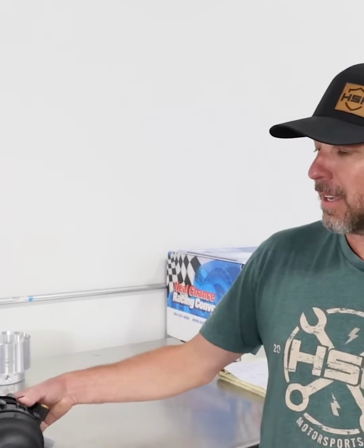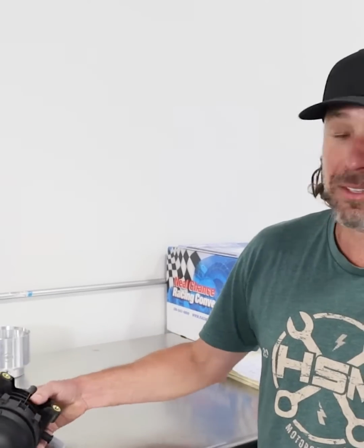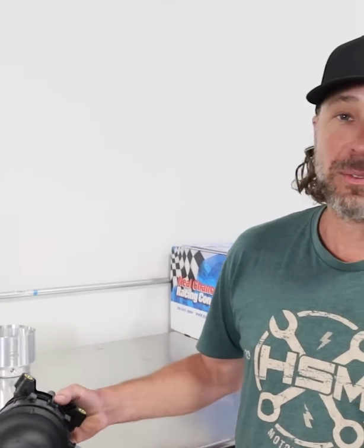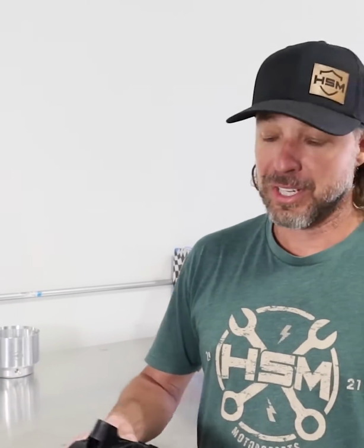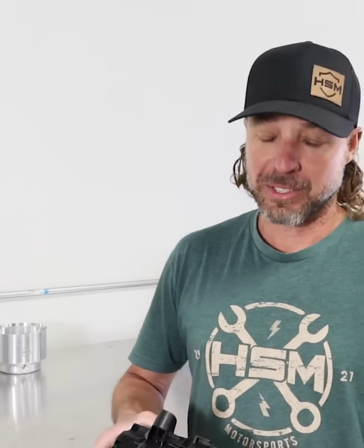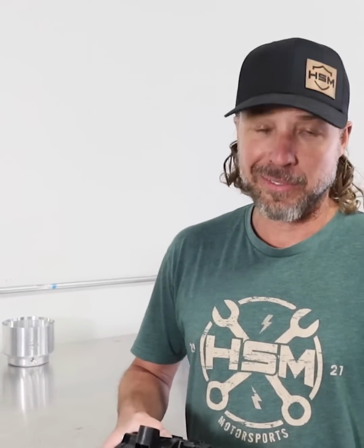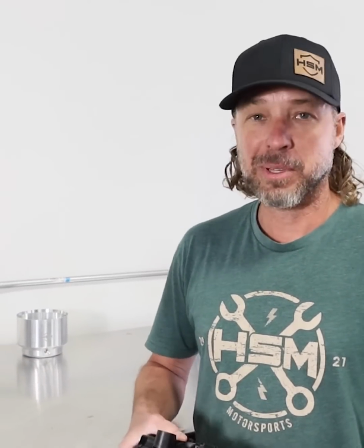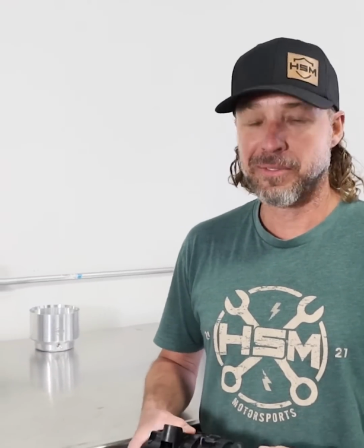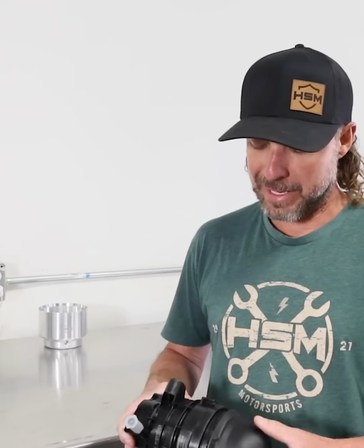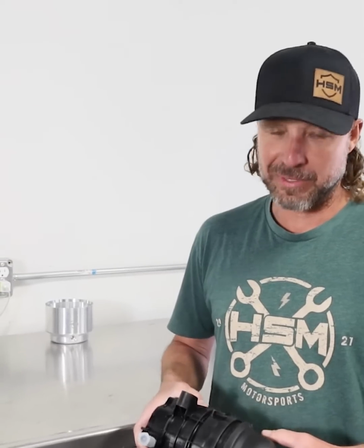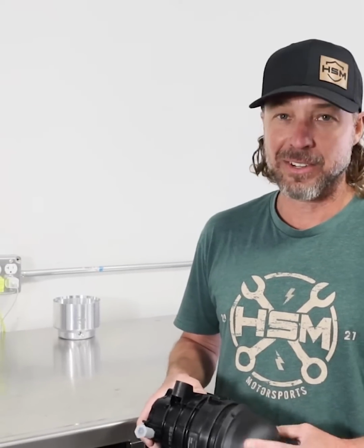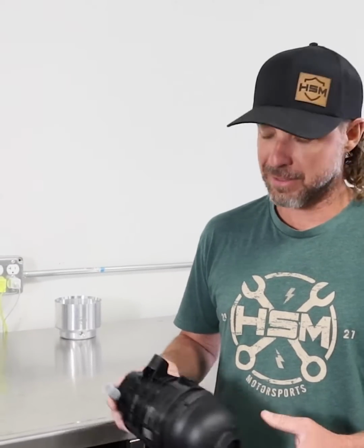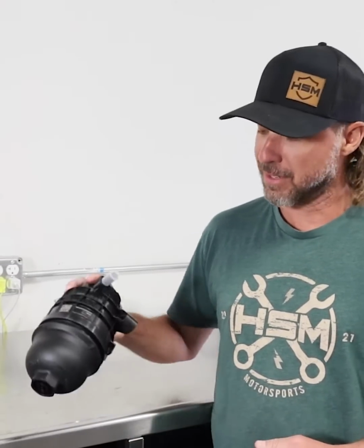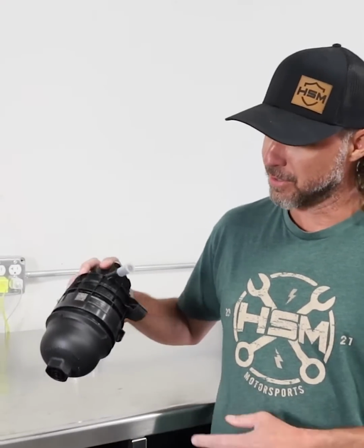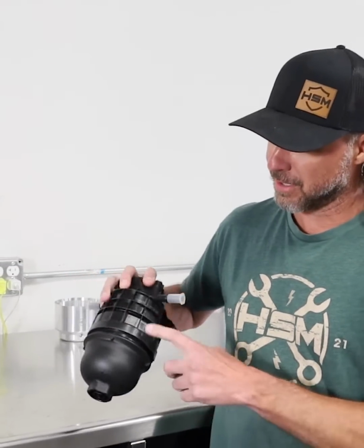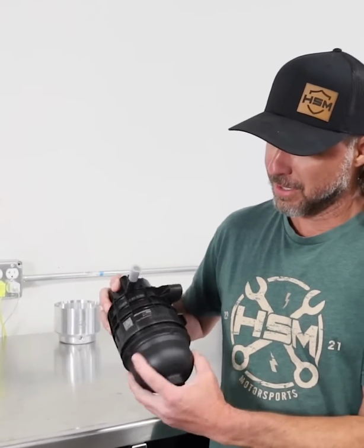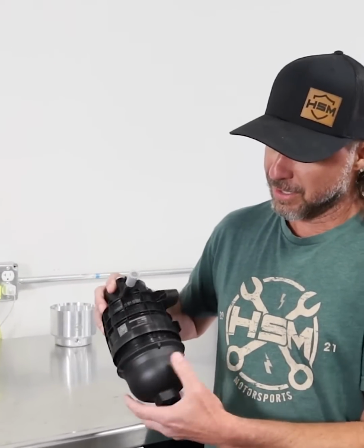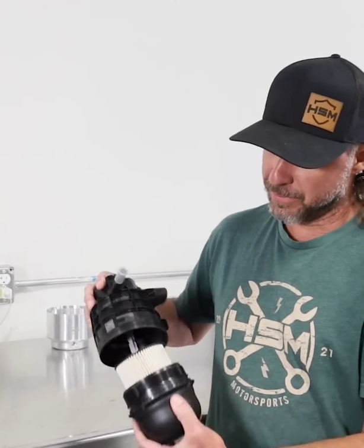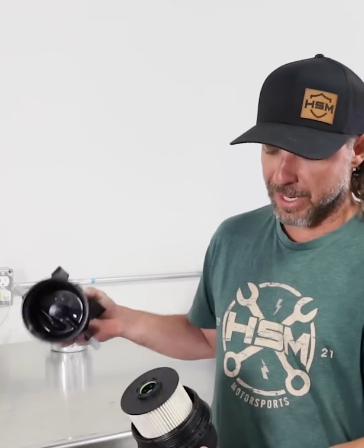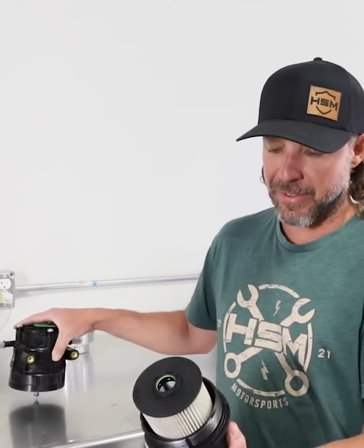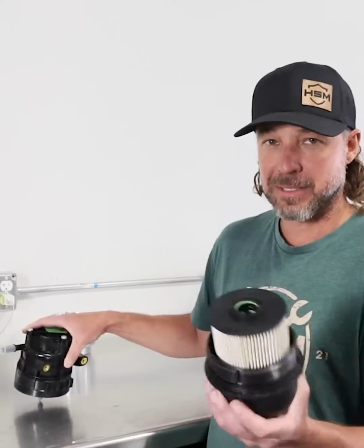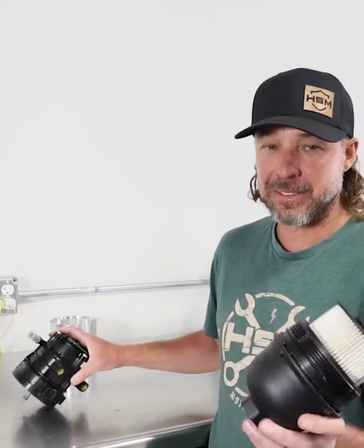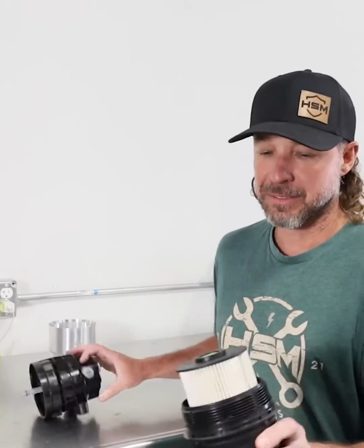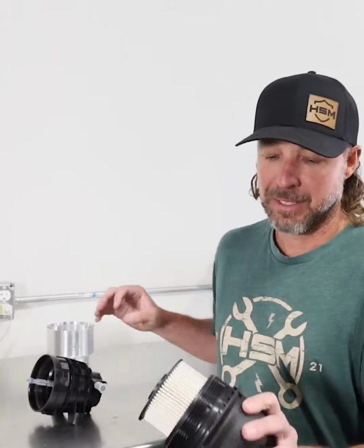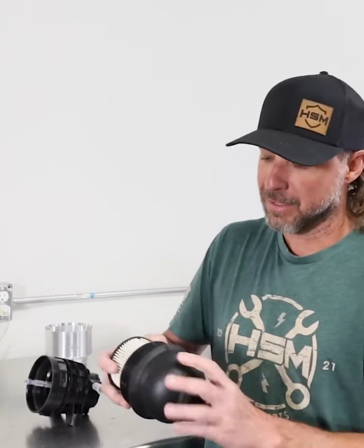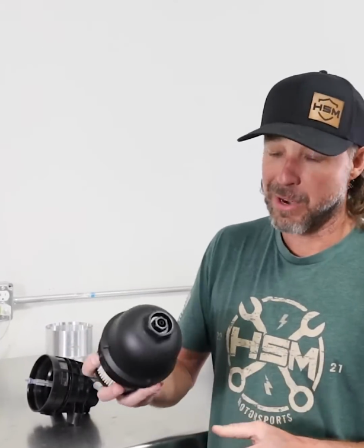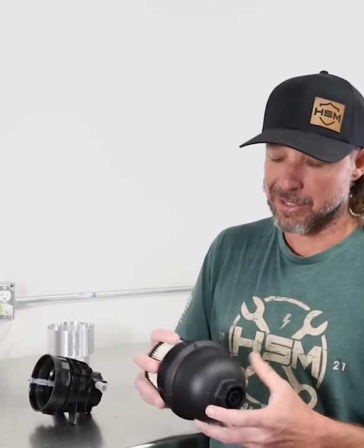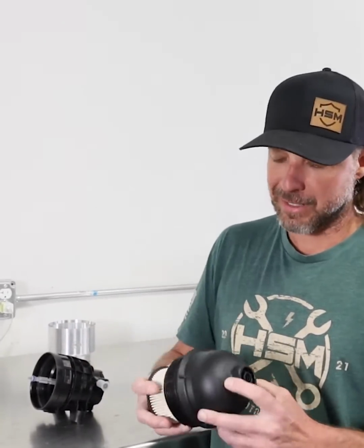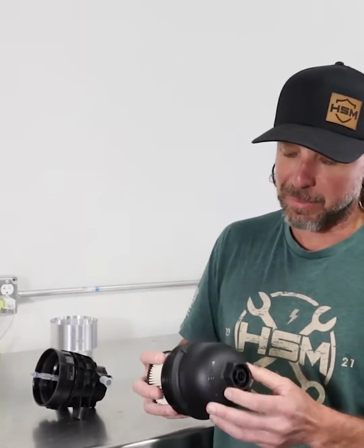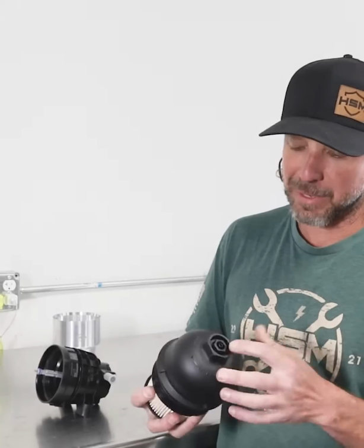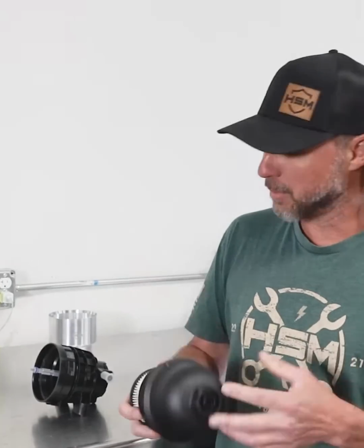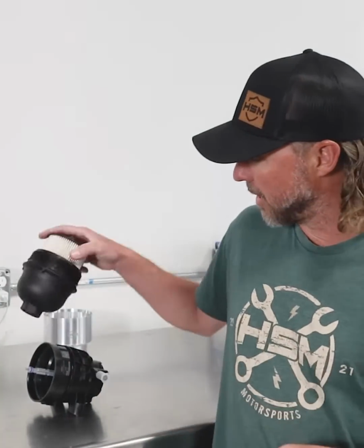Hey, all you new GM guys with 2017 Plus L5P and the 1500 Duramax. Underneath your truck, your fuel filter, you guys all have this plastic housing. They break, they crack, they're a pain in the butt to deal with the drains.